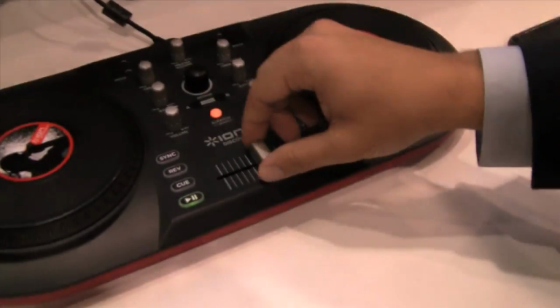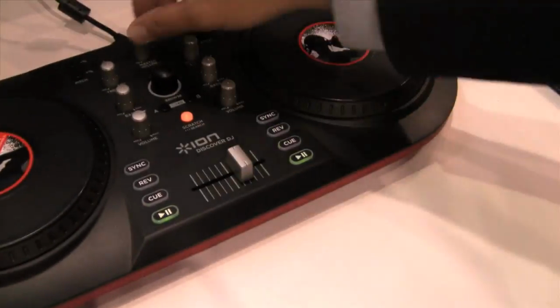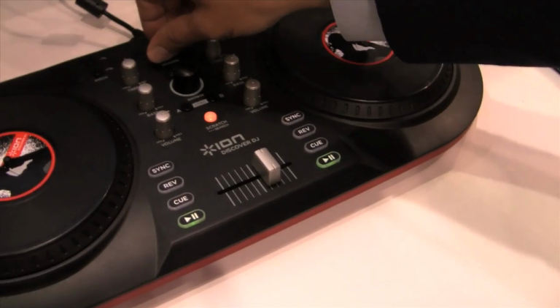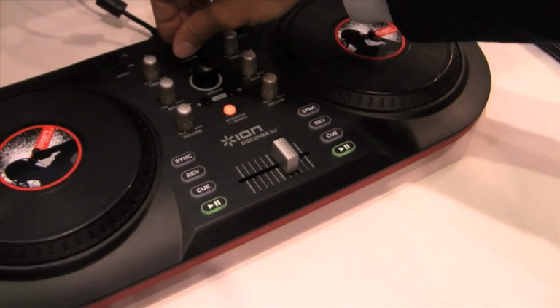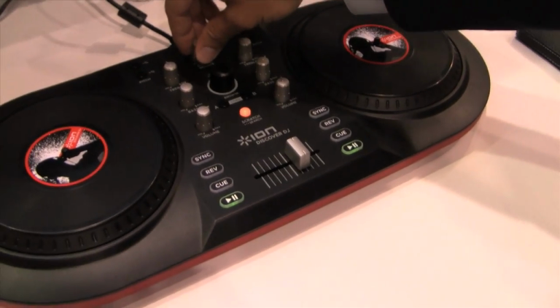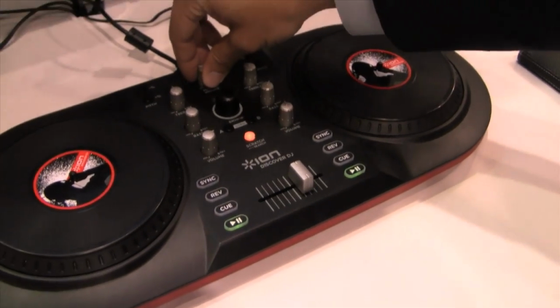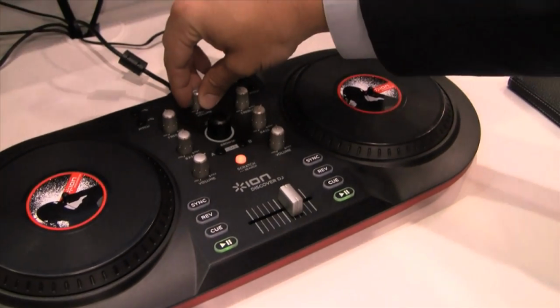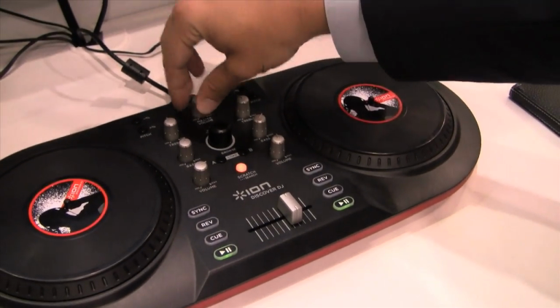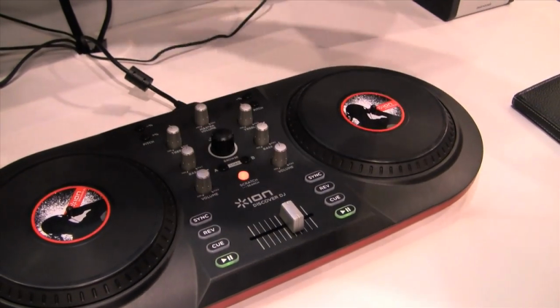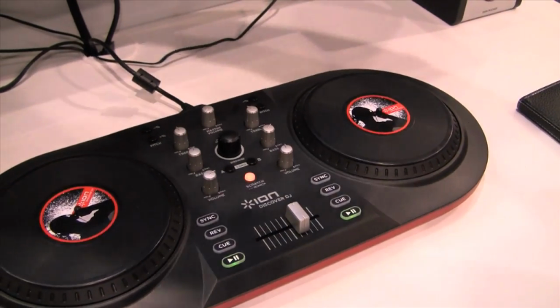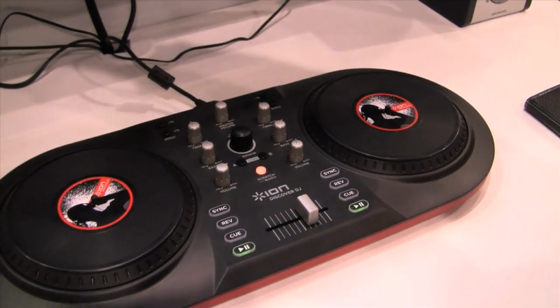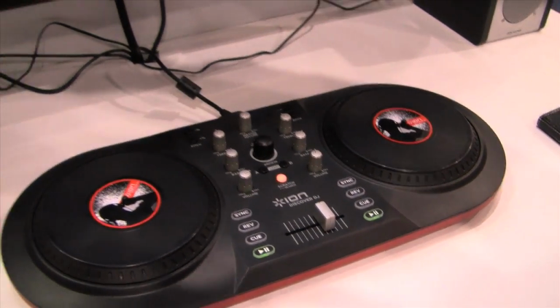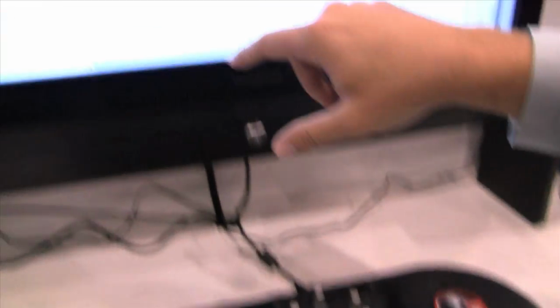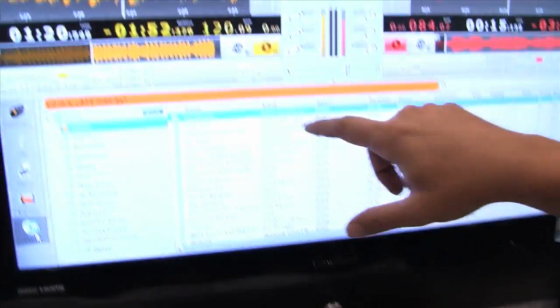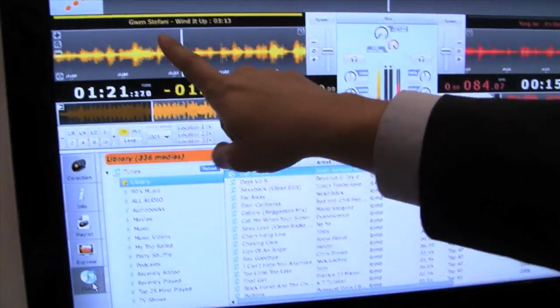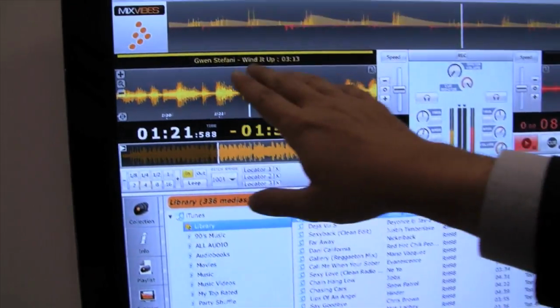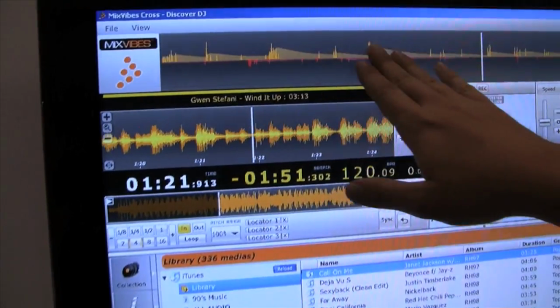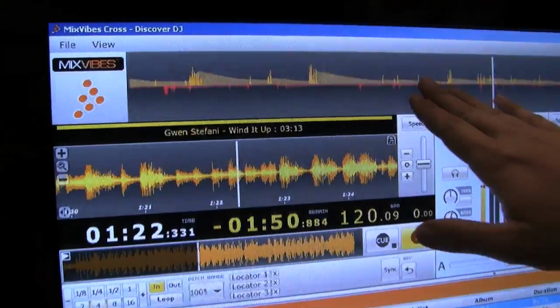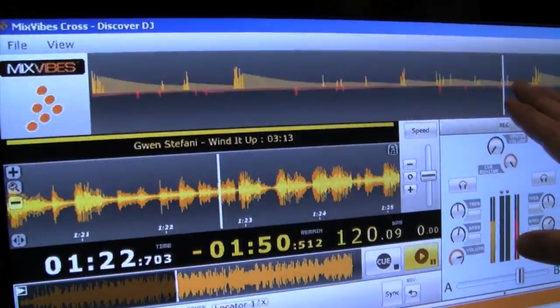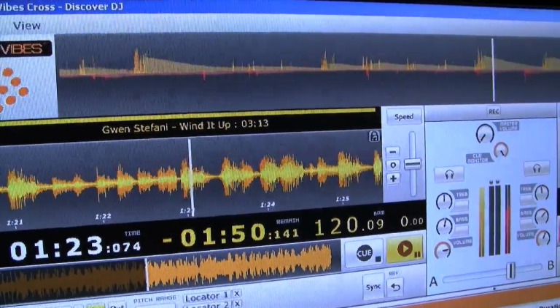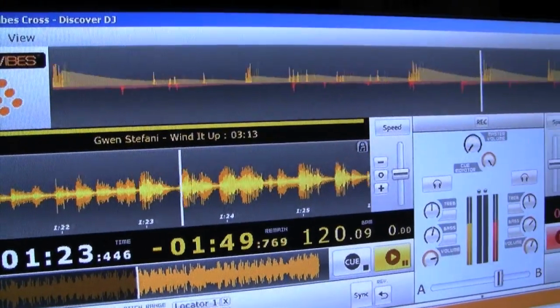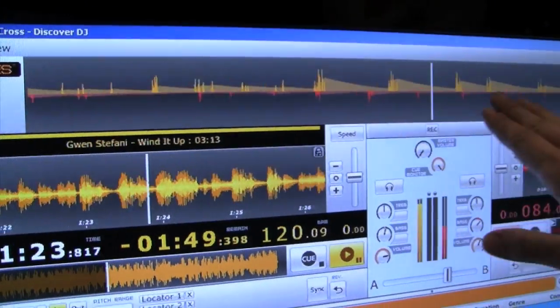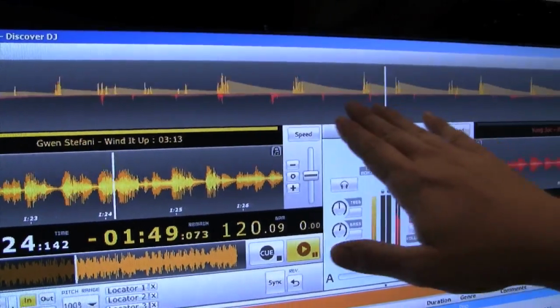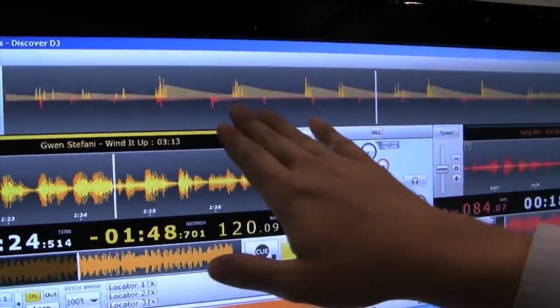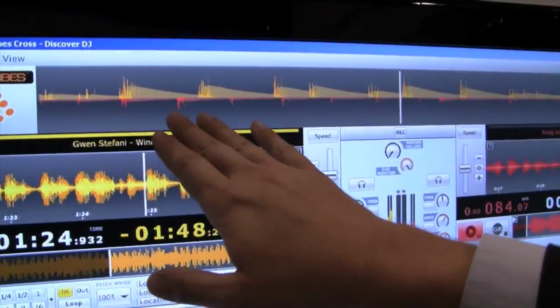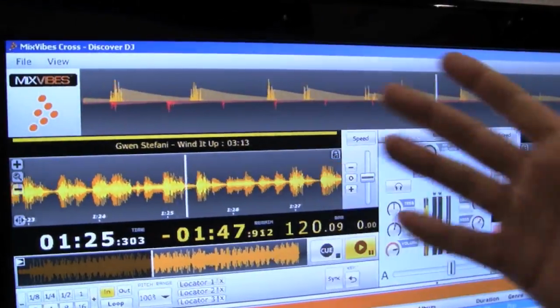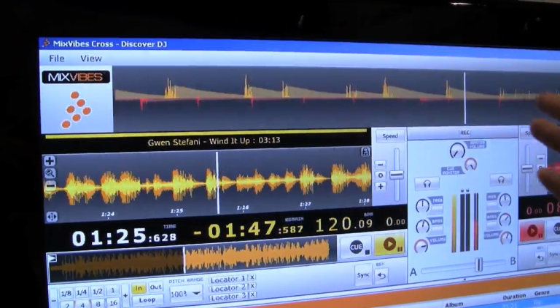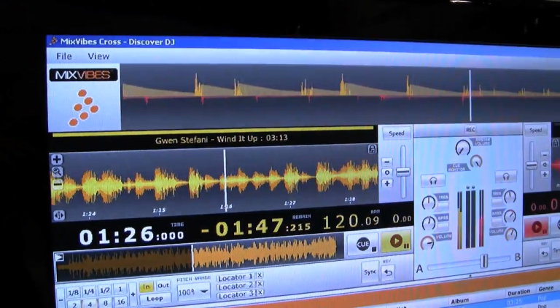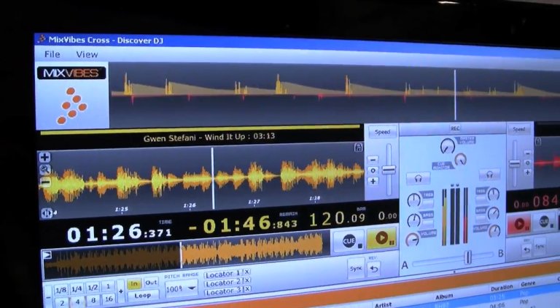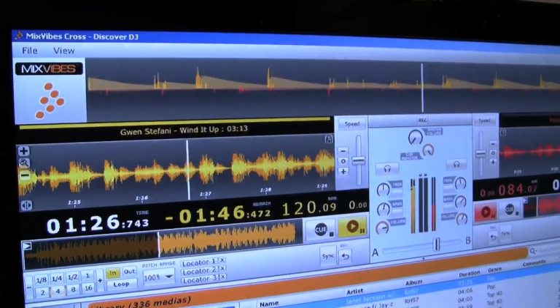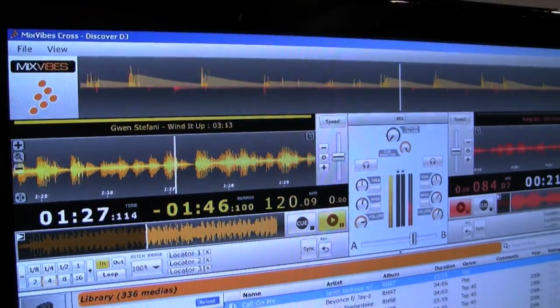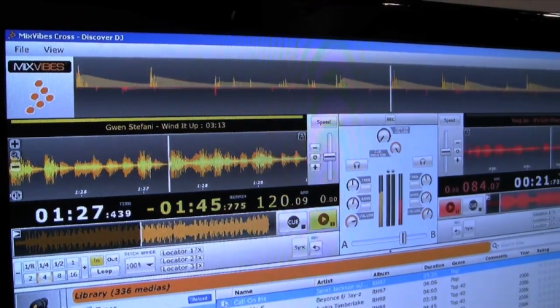So any songs that I have in my library, it comes with software called Mix Vibes that allows me to match up the beats of the songs — you can see the lines going across — and it automatically syncs any songs you have on your computer.